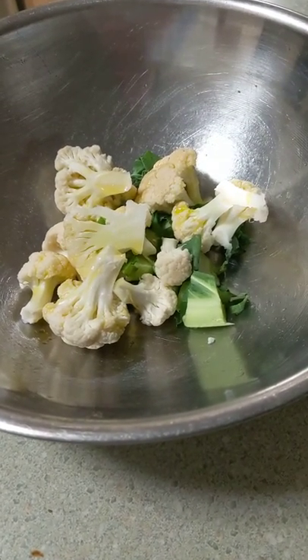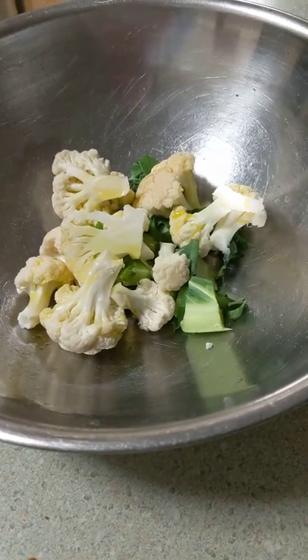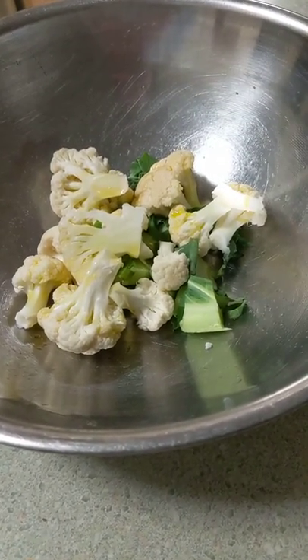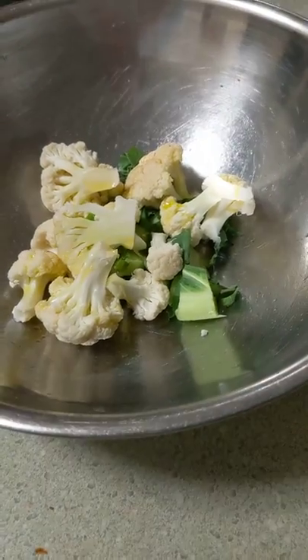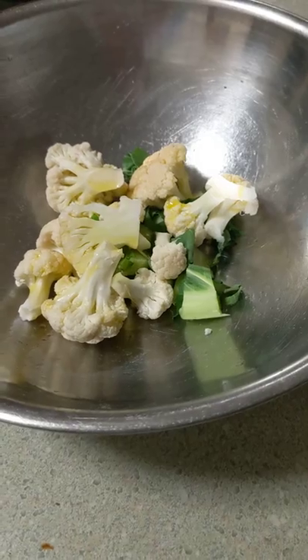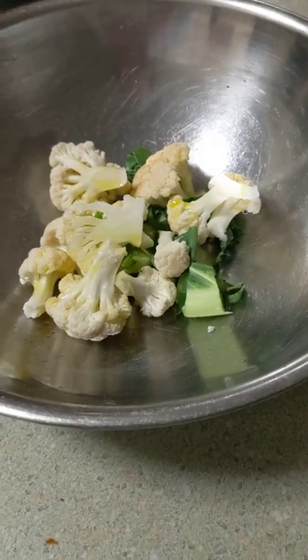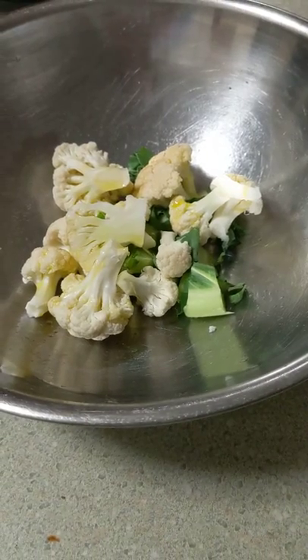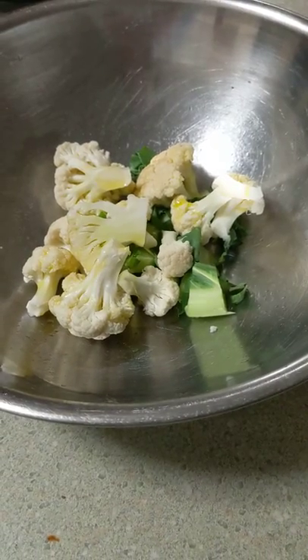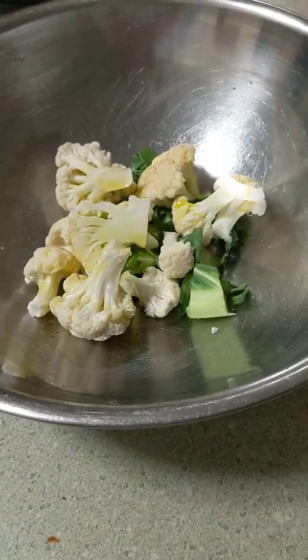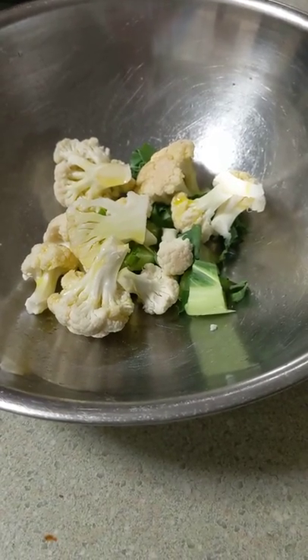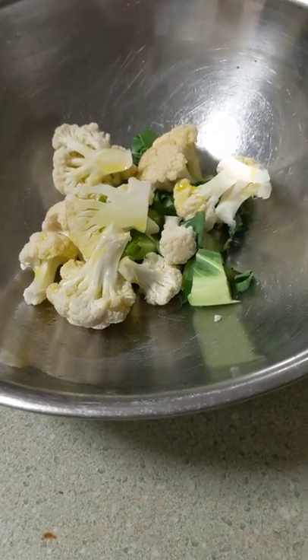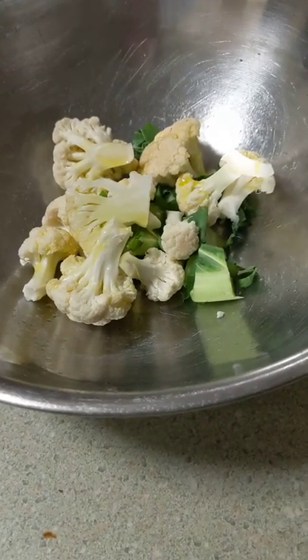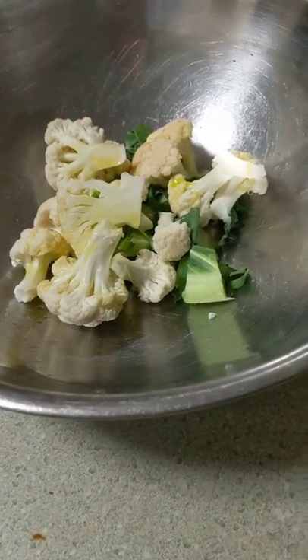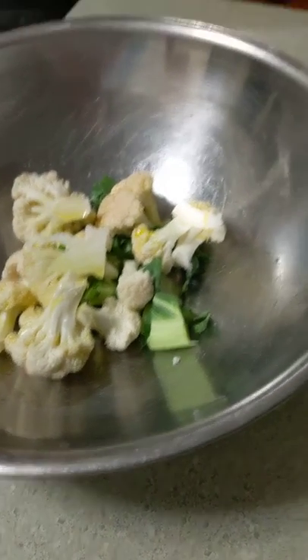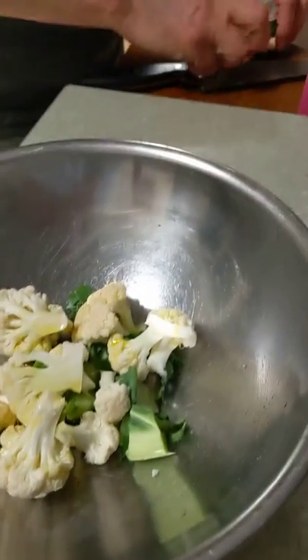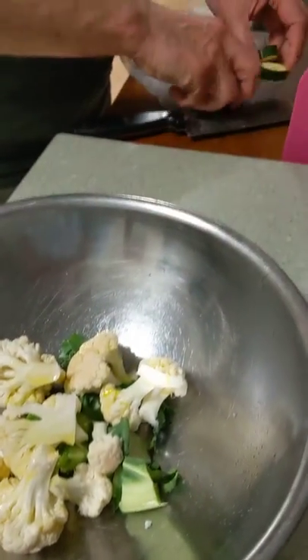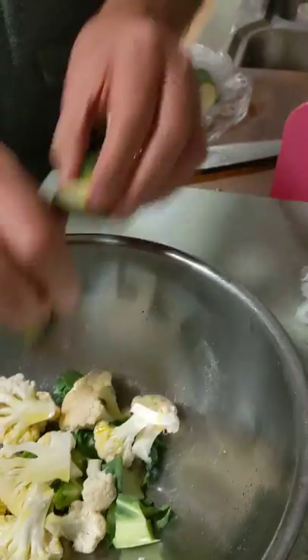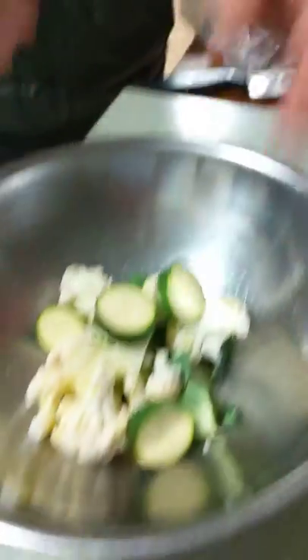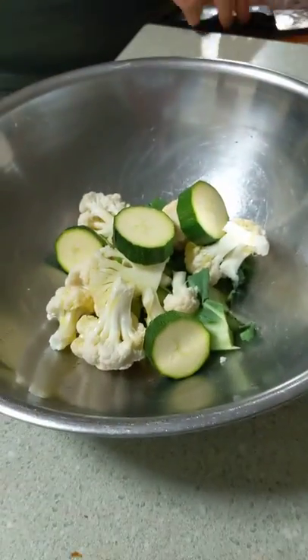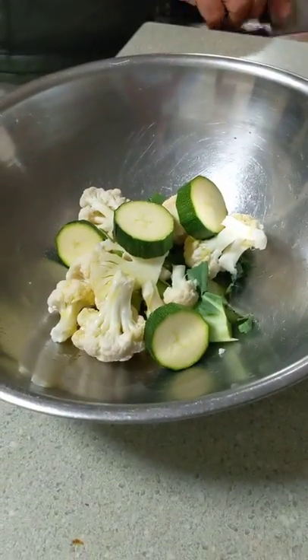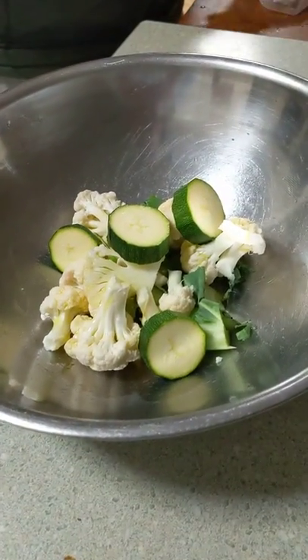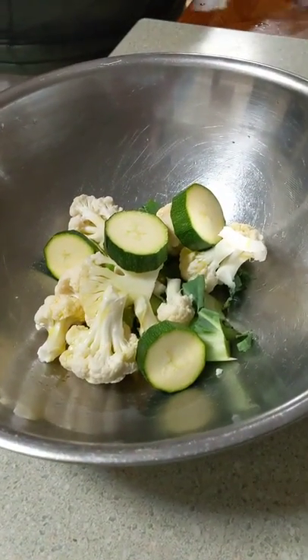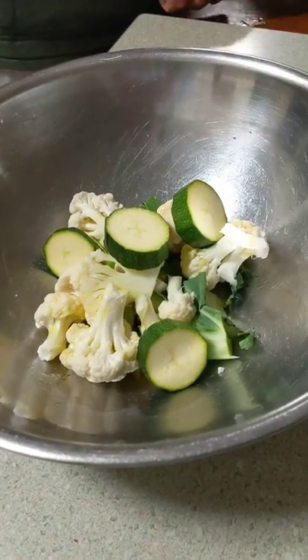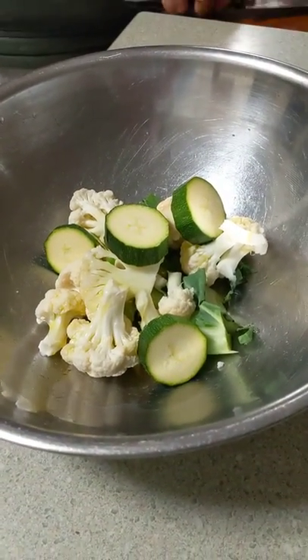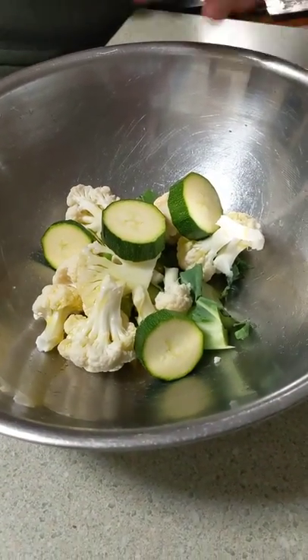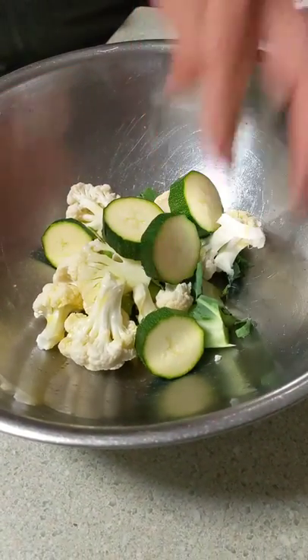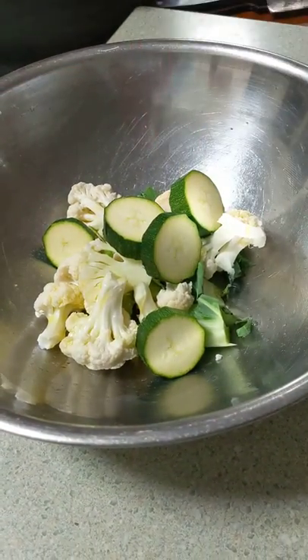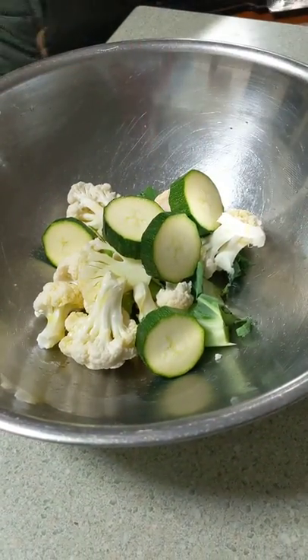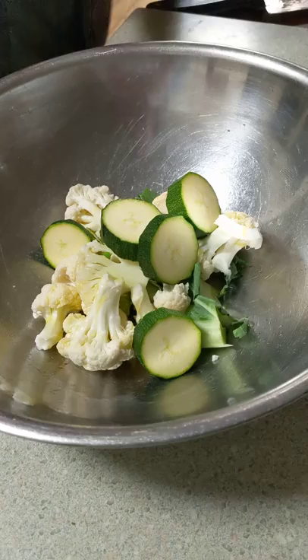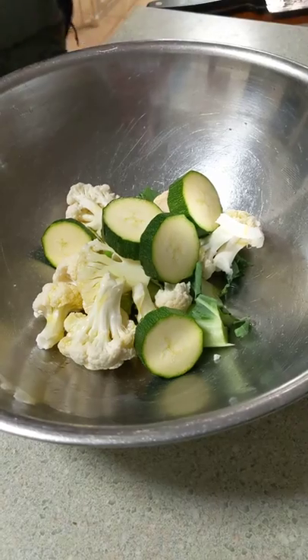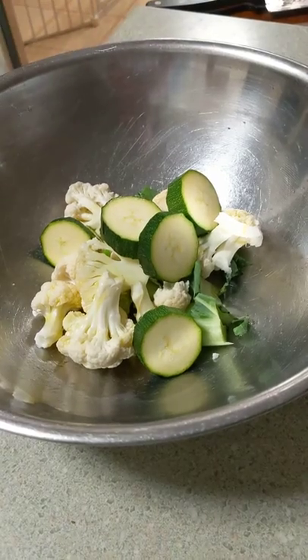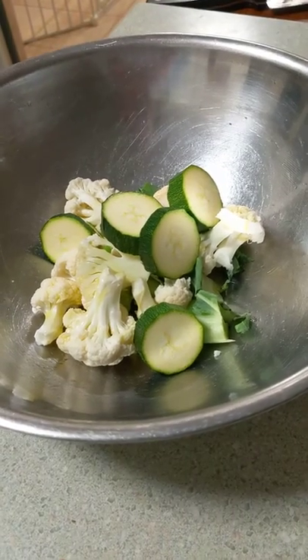So it's raw cauliflower, cauliflower stems. And then here we have some zucchini going in. And there was a bit of olive oil because olive oil sort of keeps him full a little bit longer.